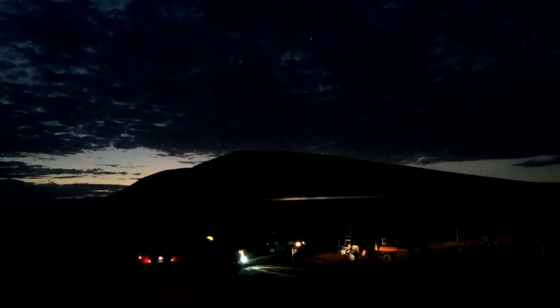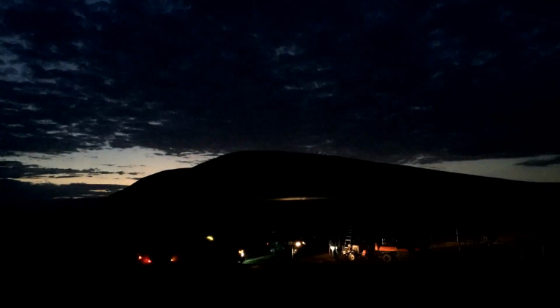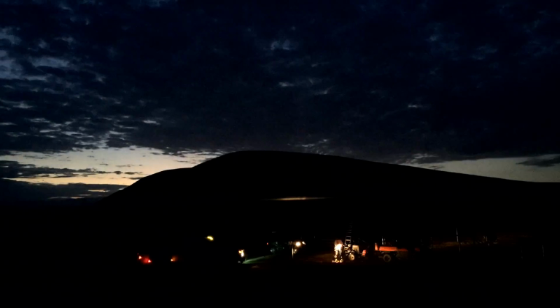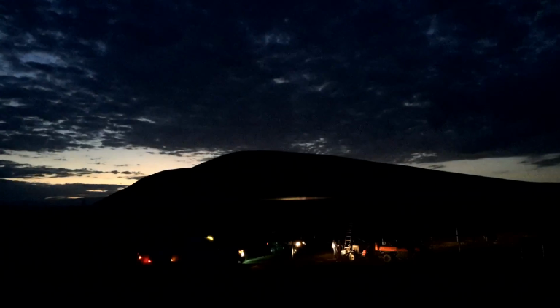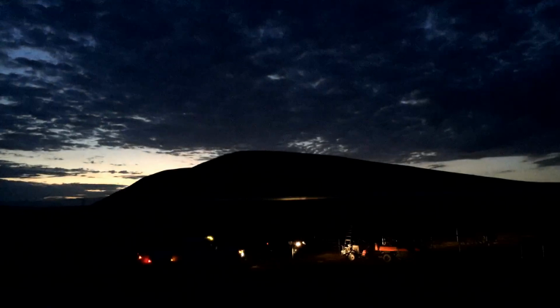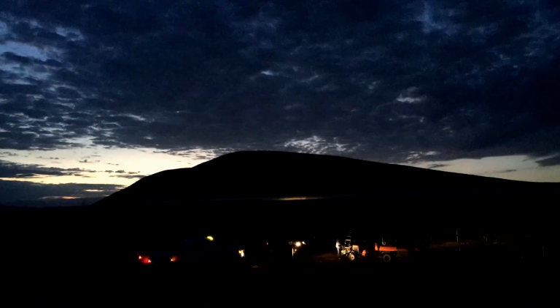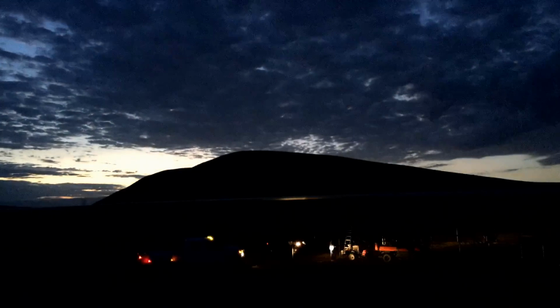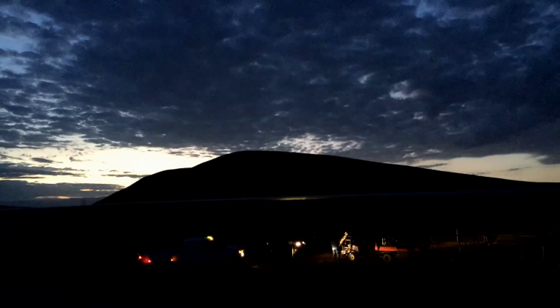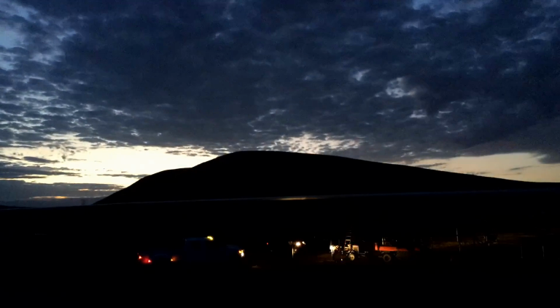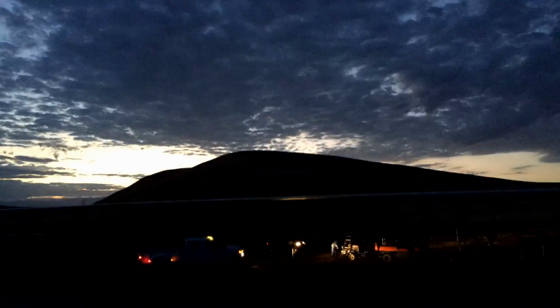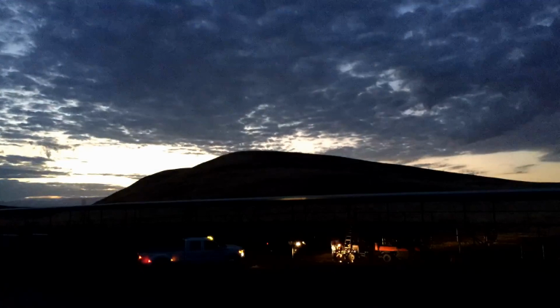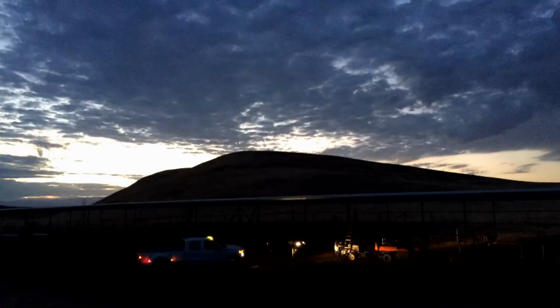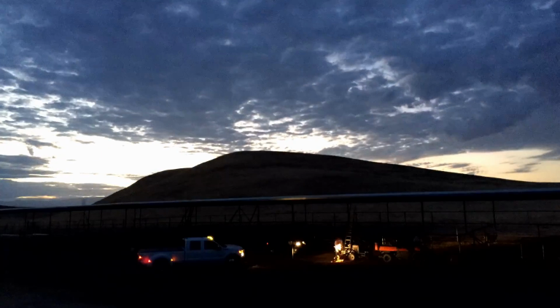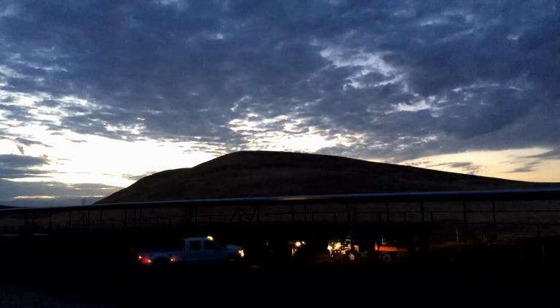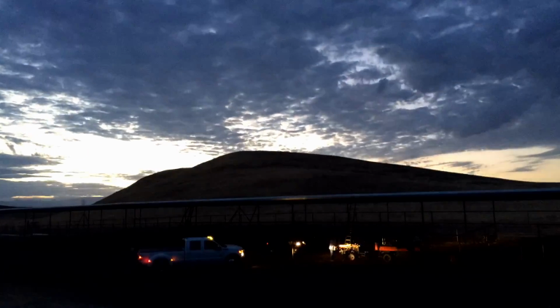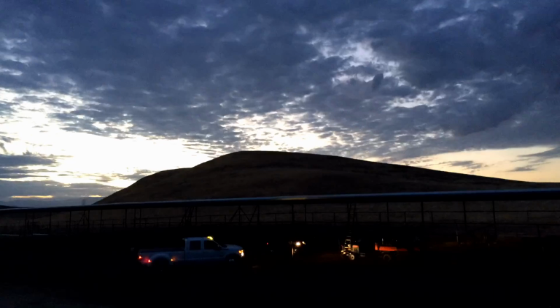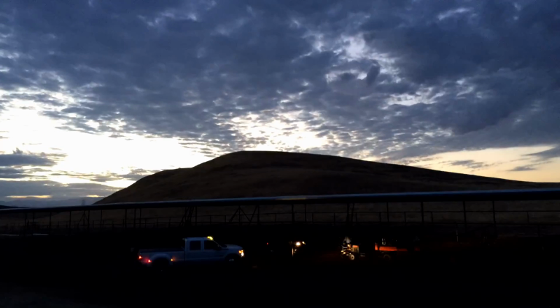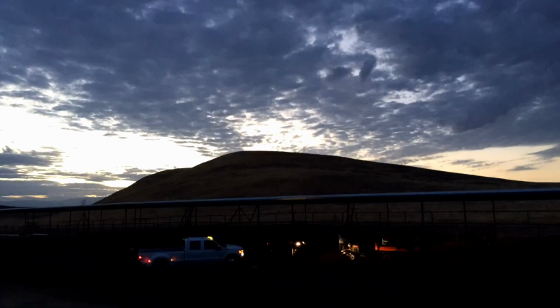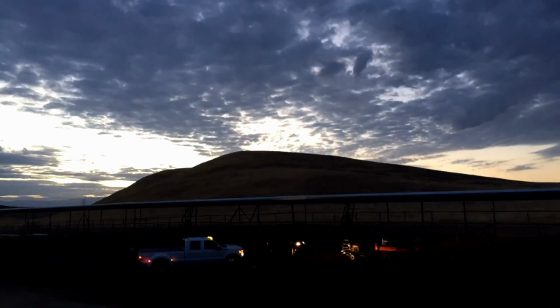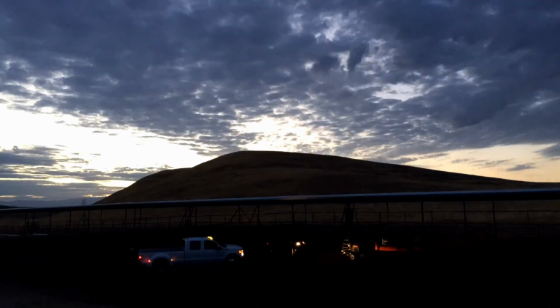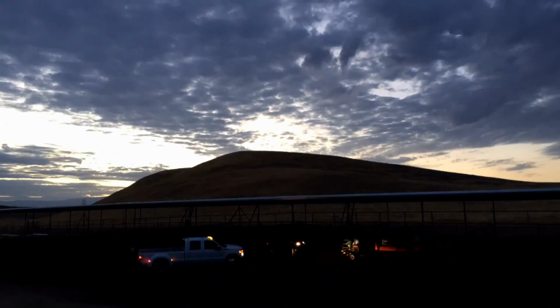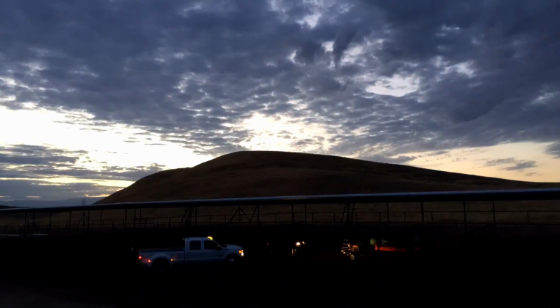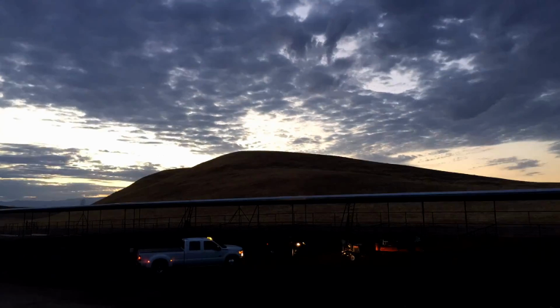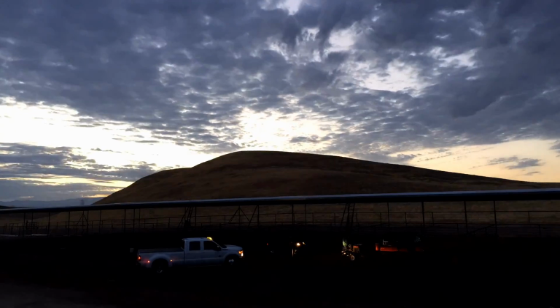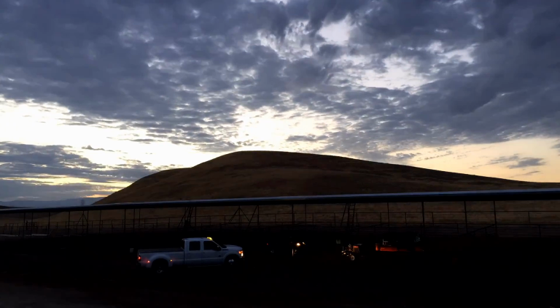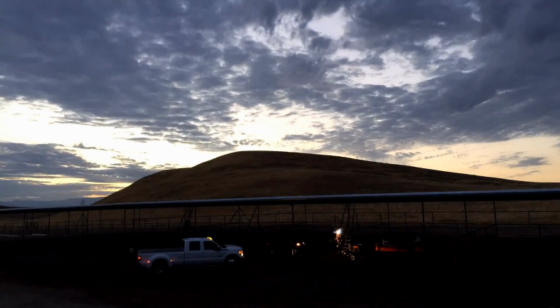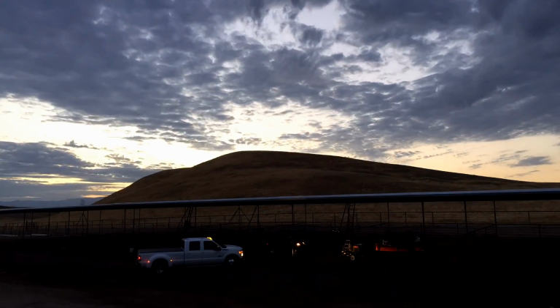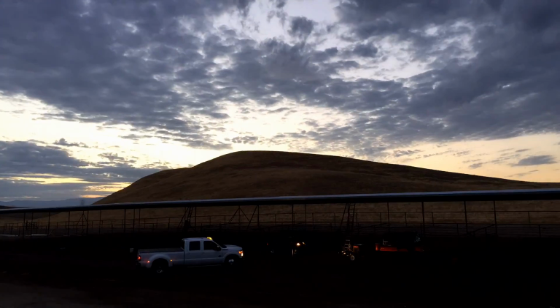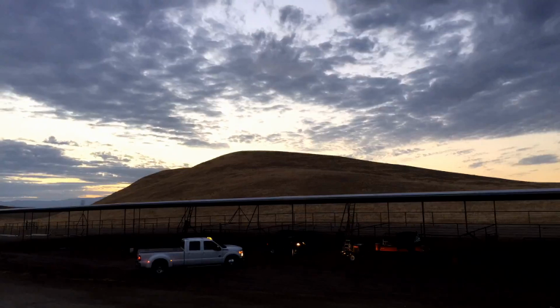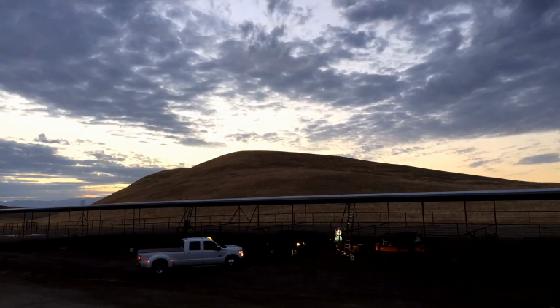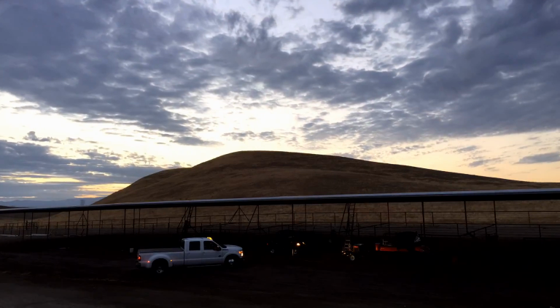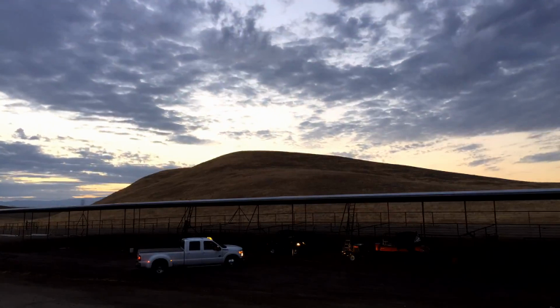I'm finally getting around to some of the requests I've had, and one of them was for making the saddle cuts on the angled pieces of the corral shade.